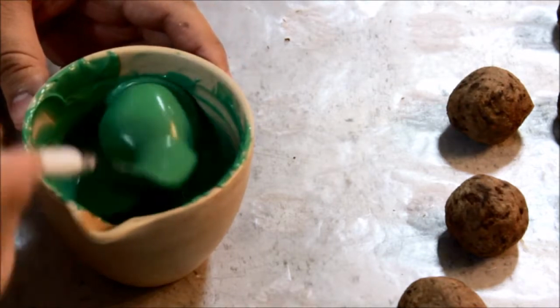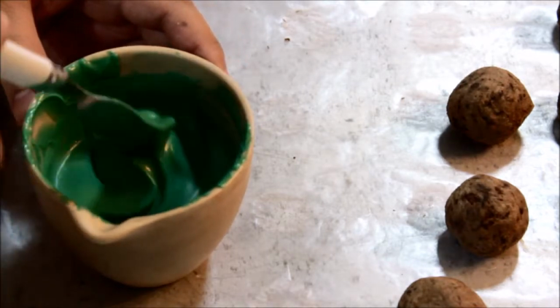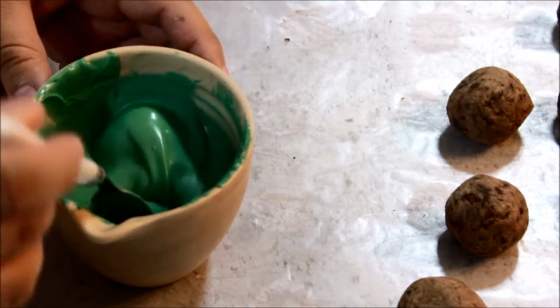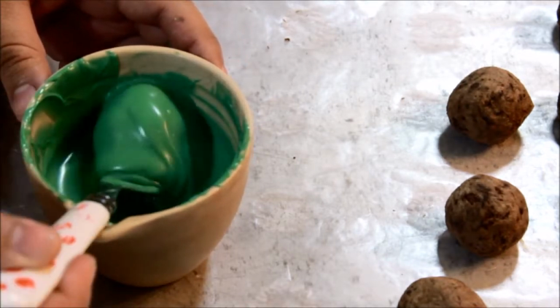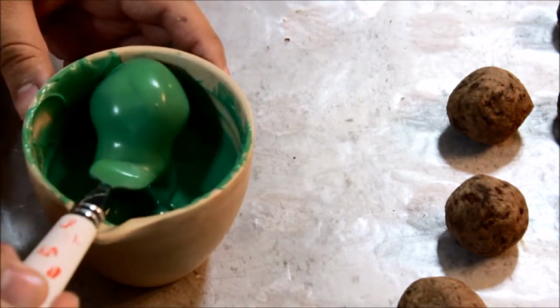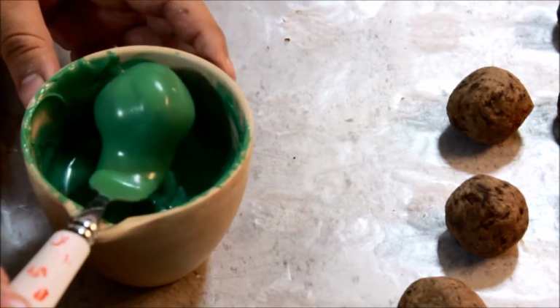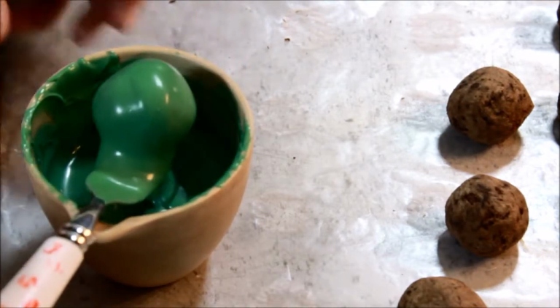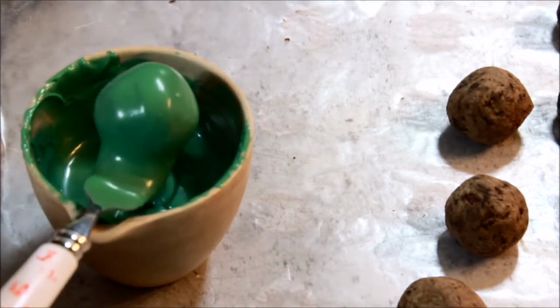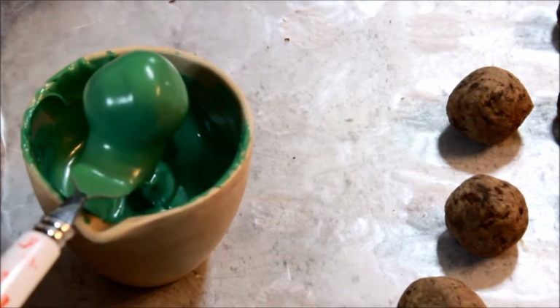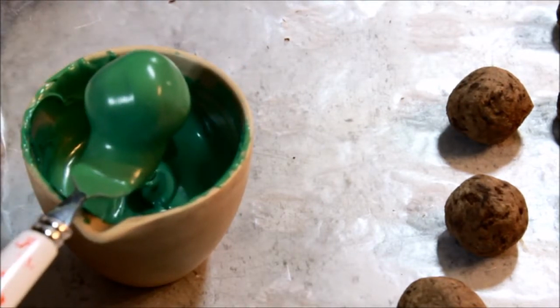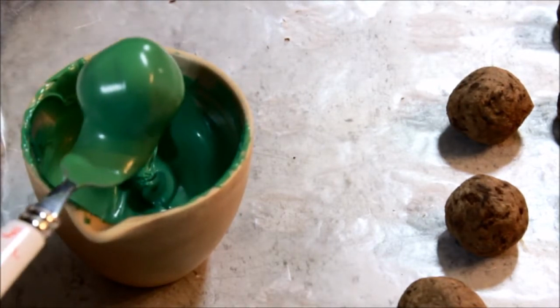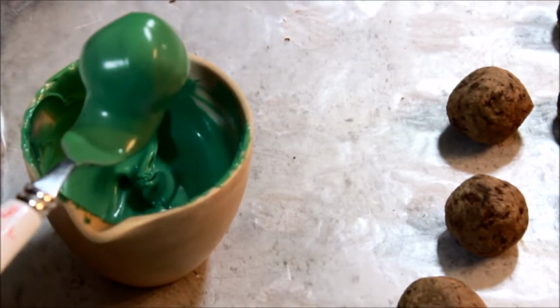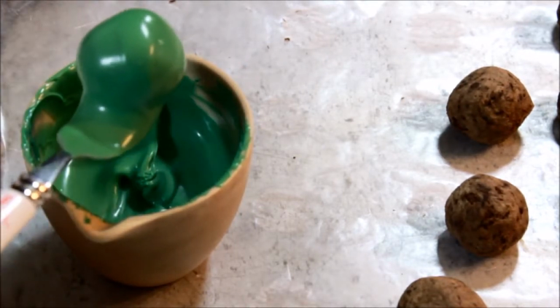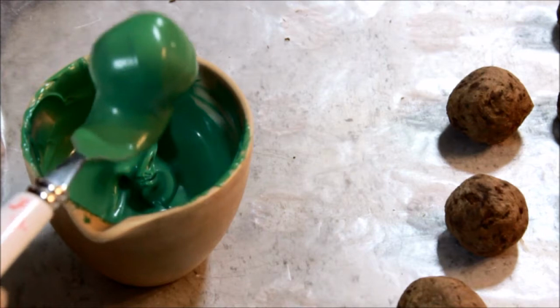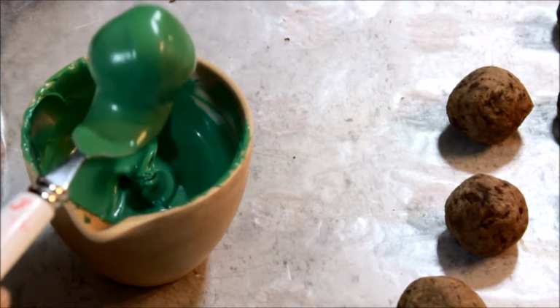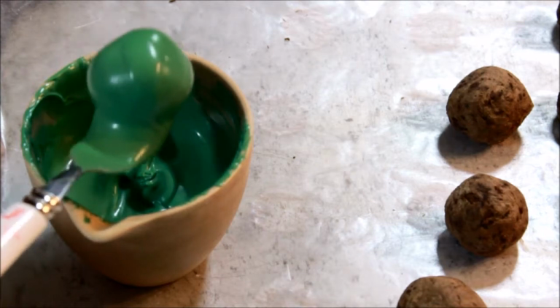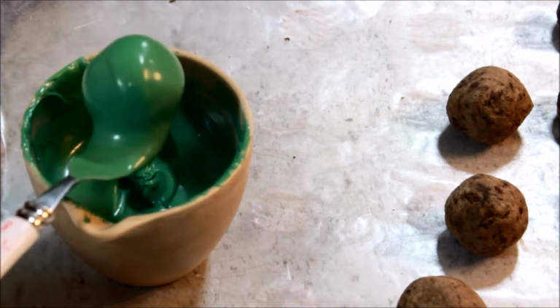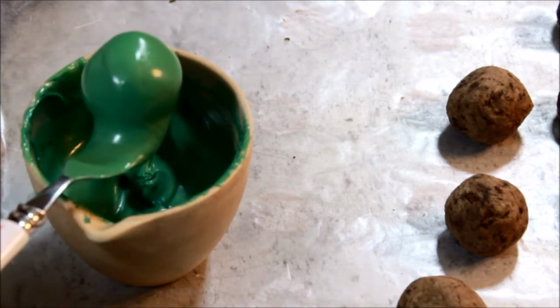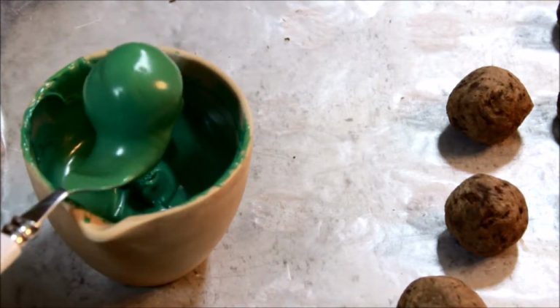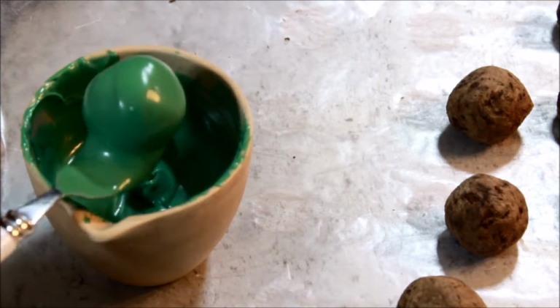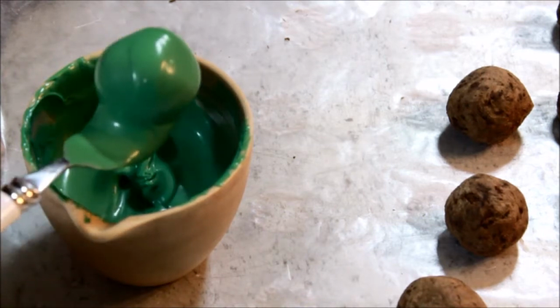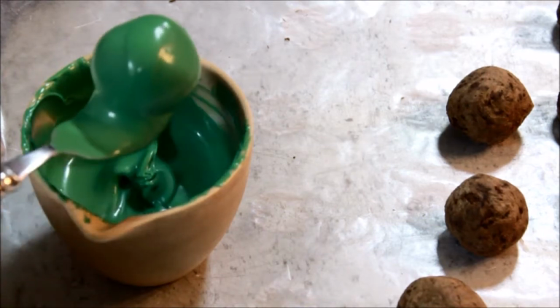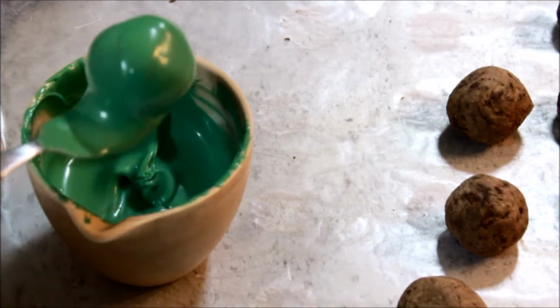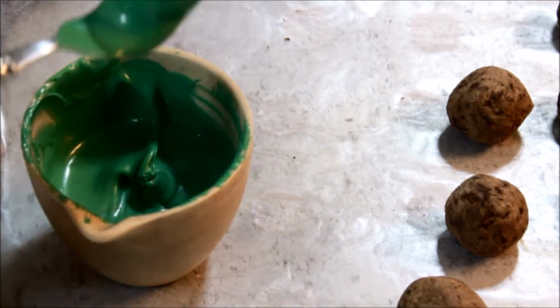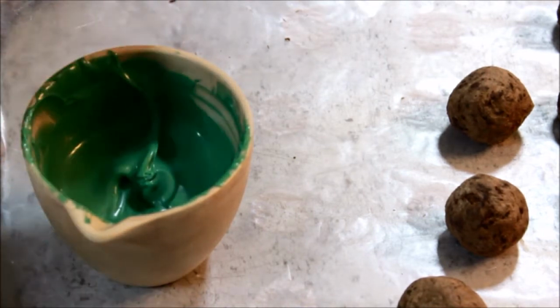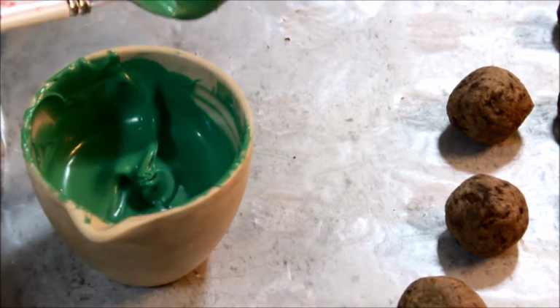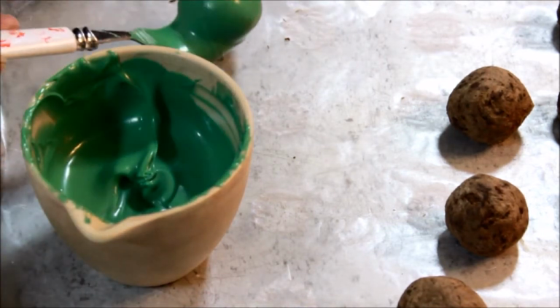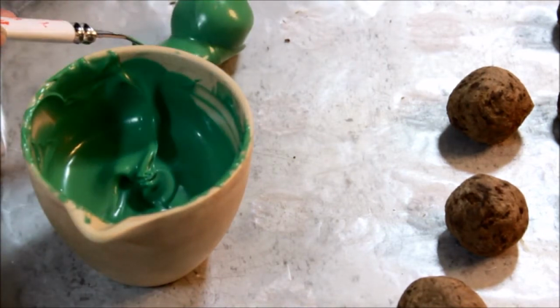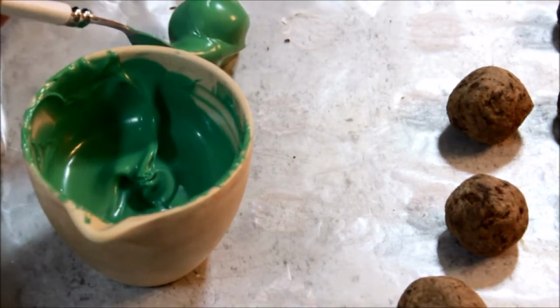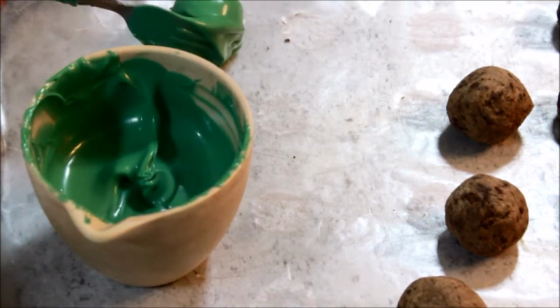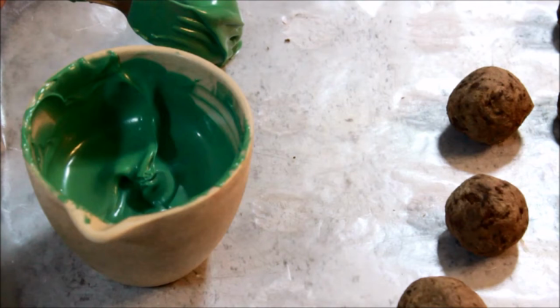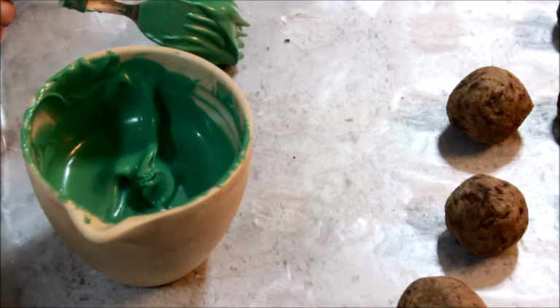If you're going to dip the truffles into the green candy melts, definitely make sure you put them in the refrigerator first so that they can harden, so they don't fall apart when you drop them in the melted candy.